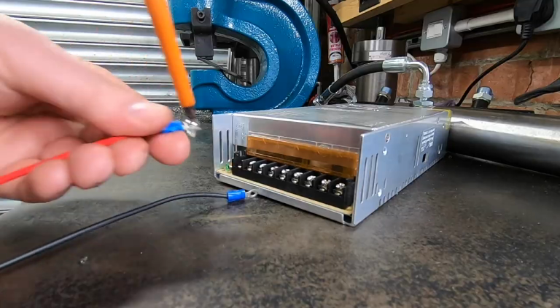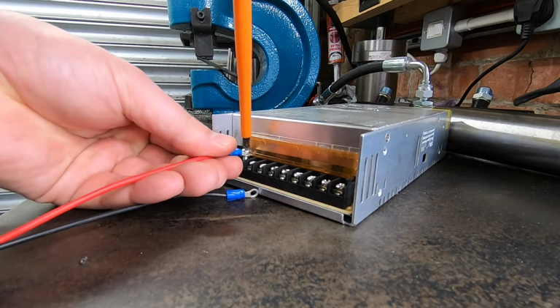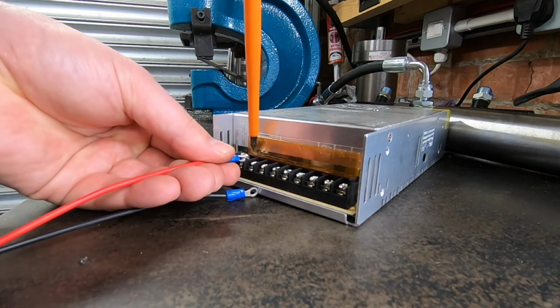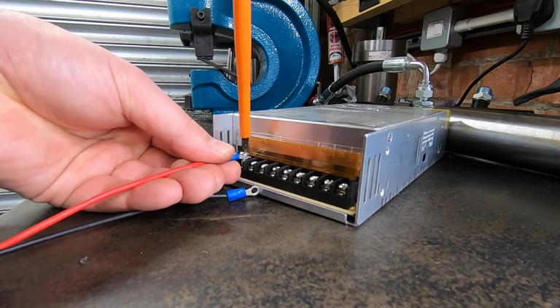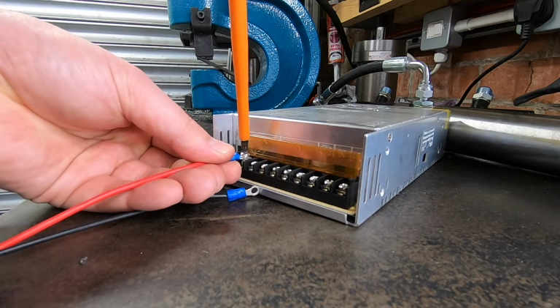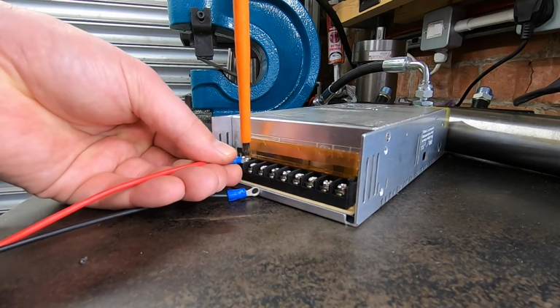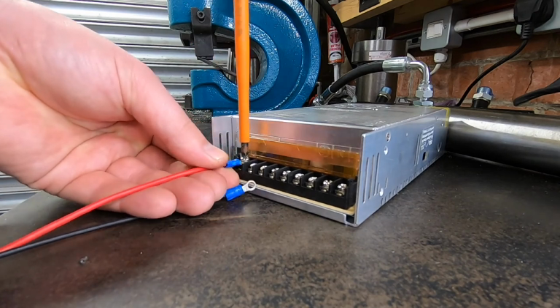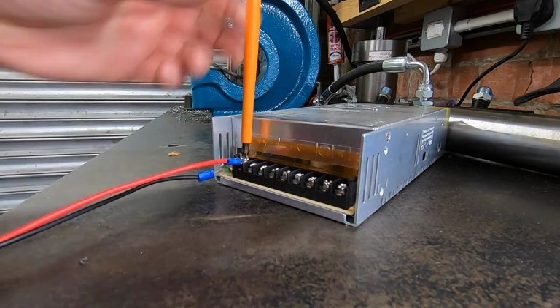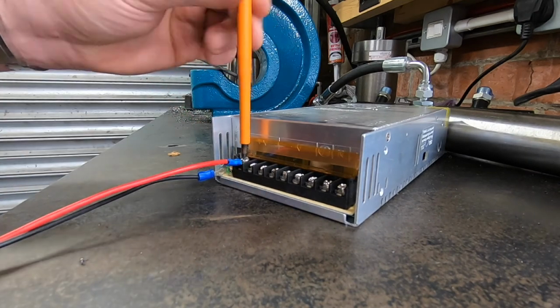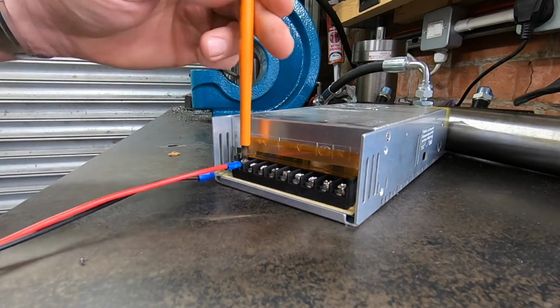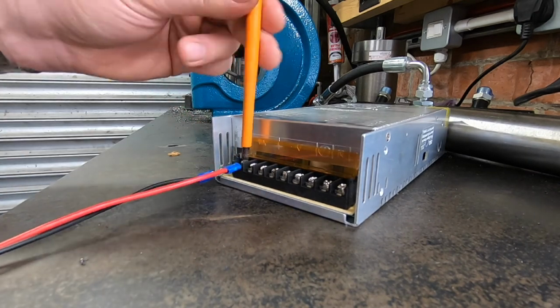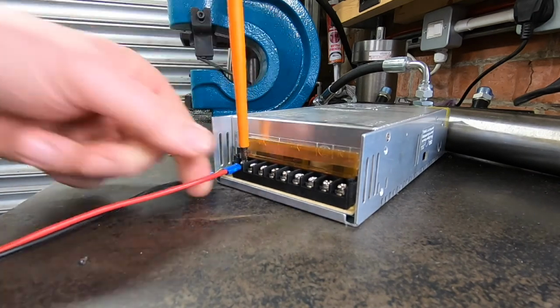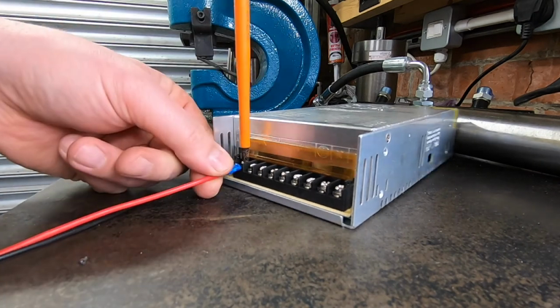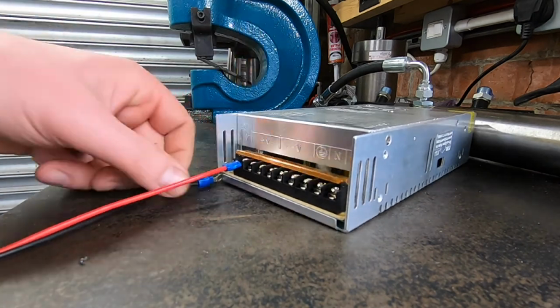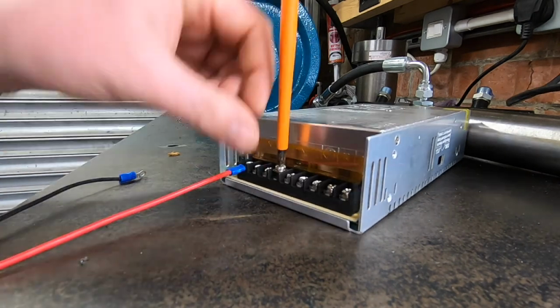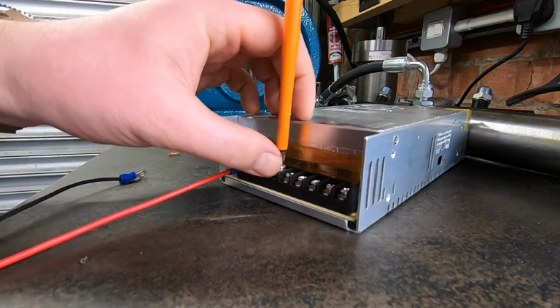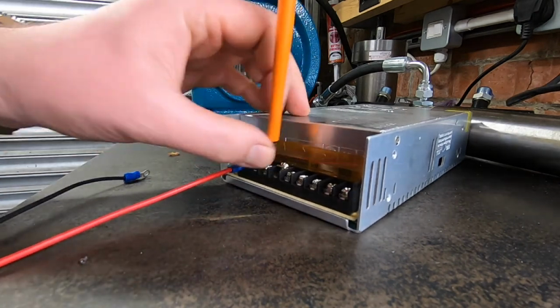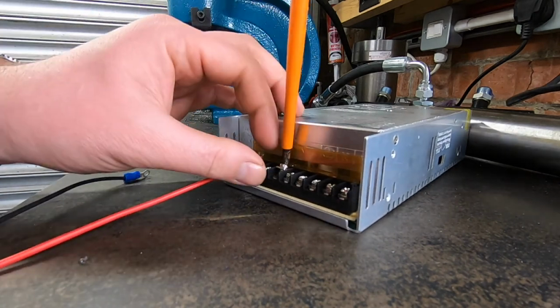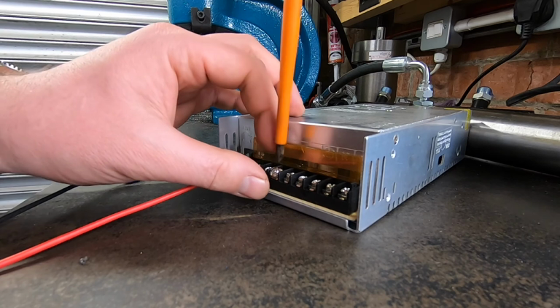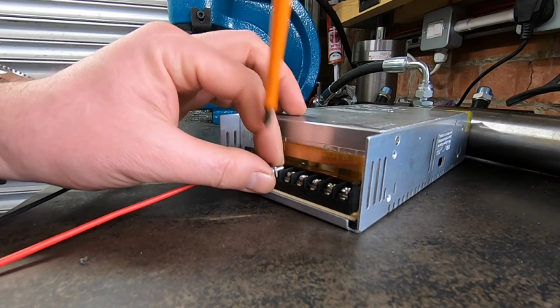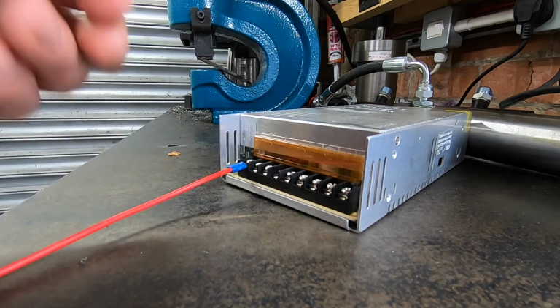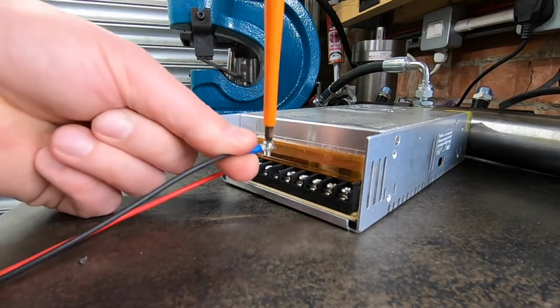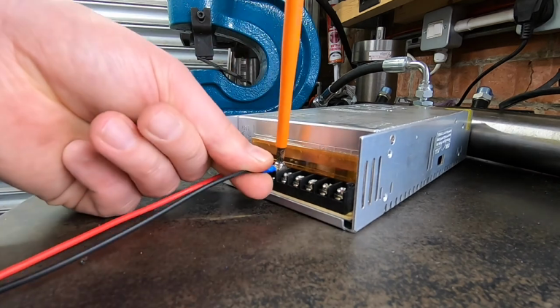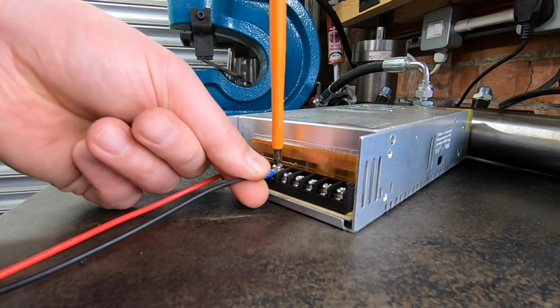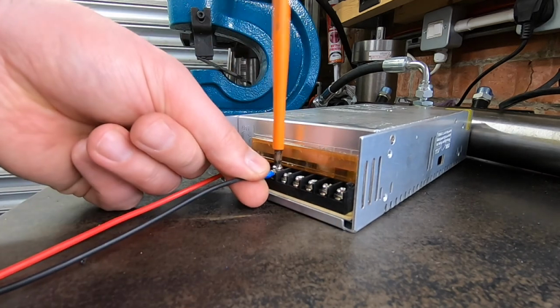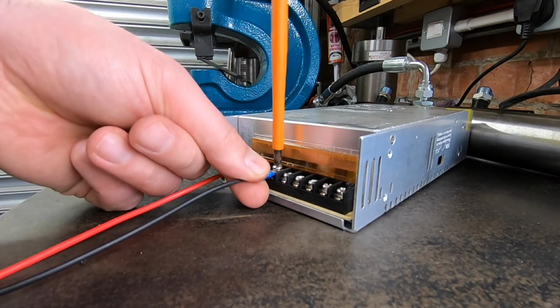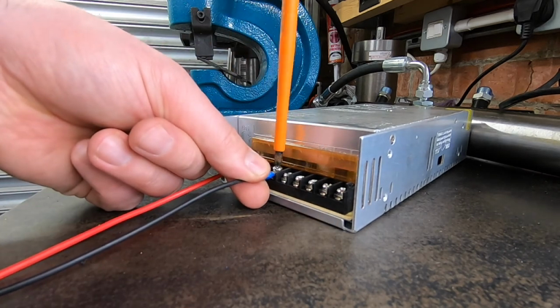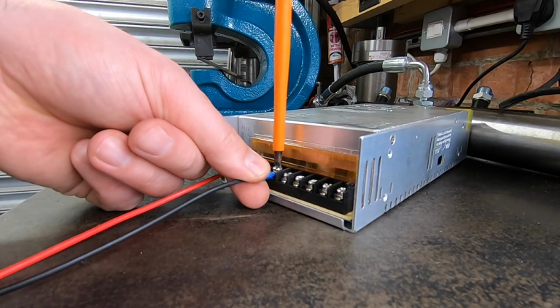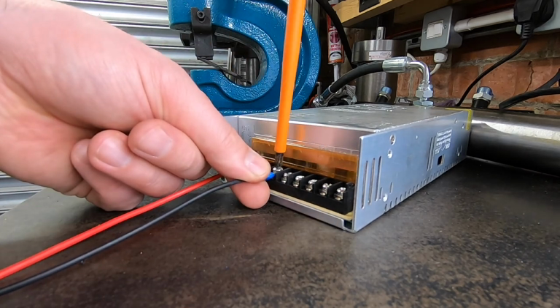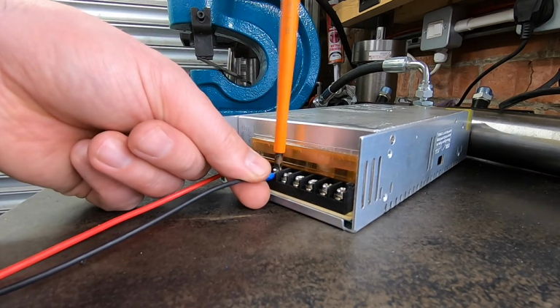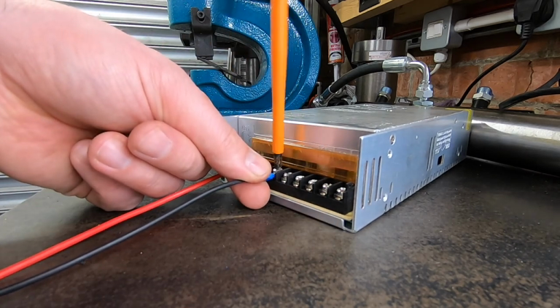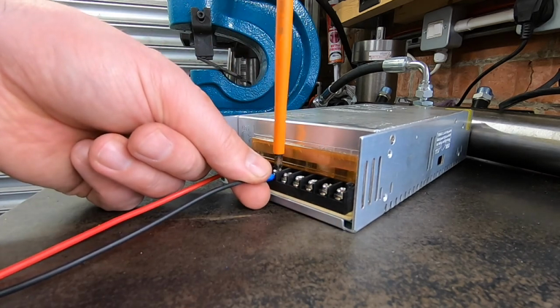I'm just wiring up the 12 volt inputs to the mains using this transformer. I got this transformer off Amazon — I think it was £20, really good value.